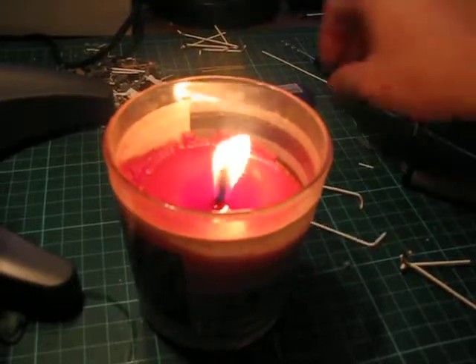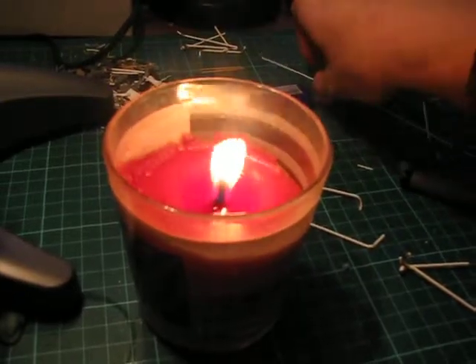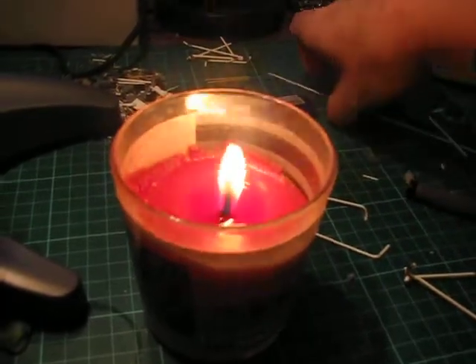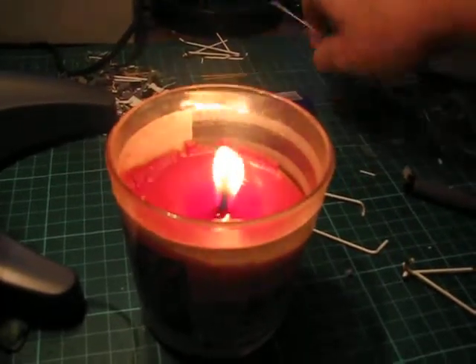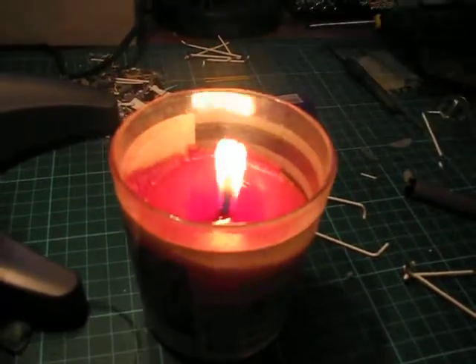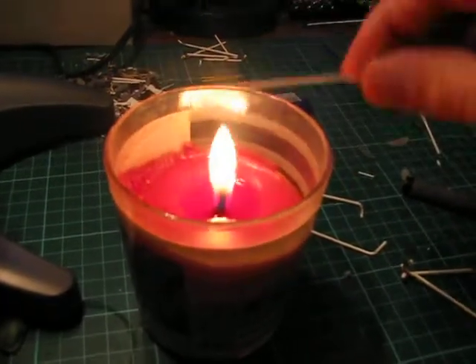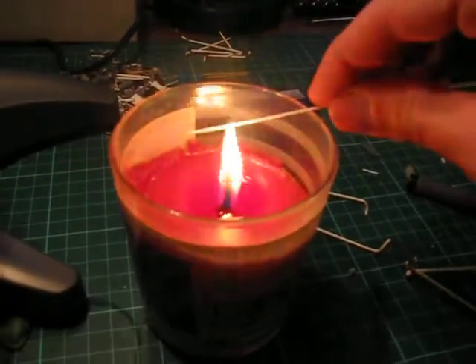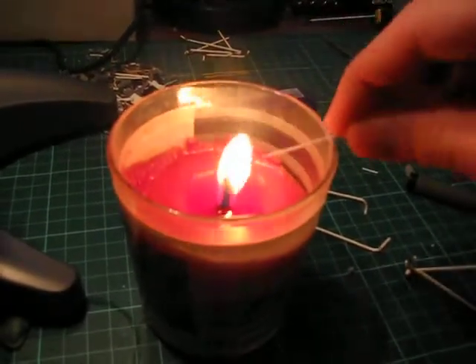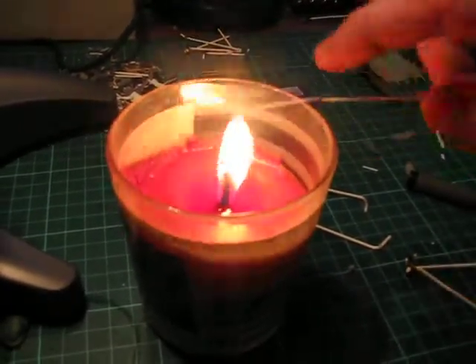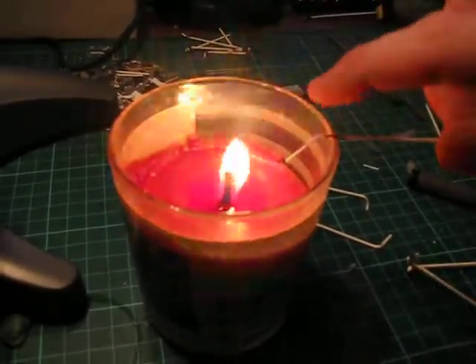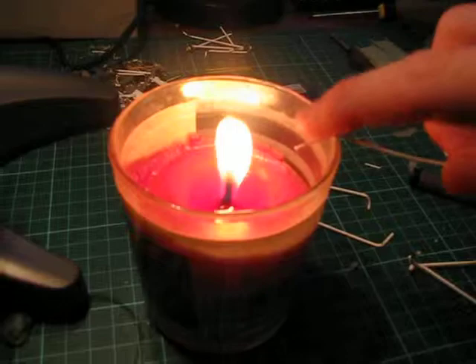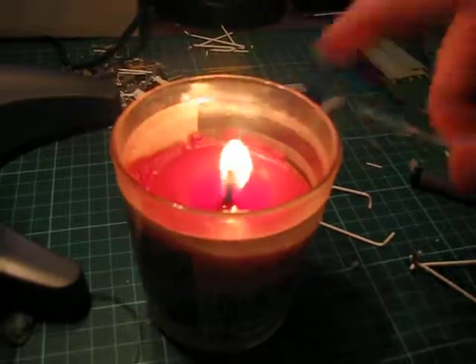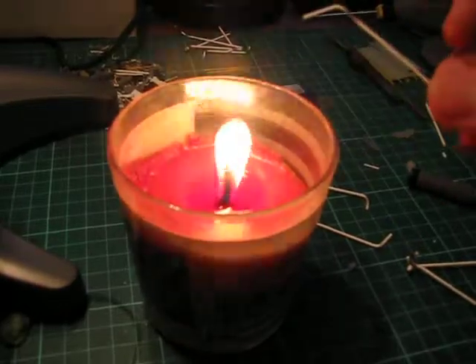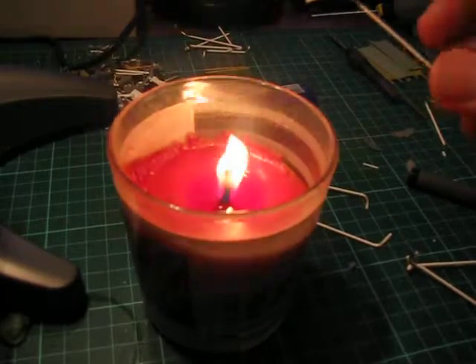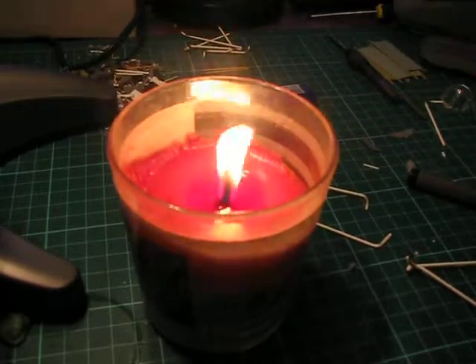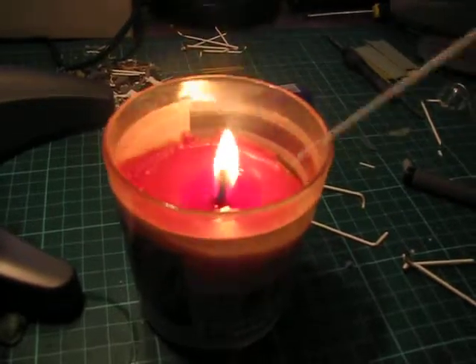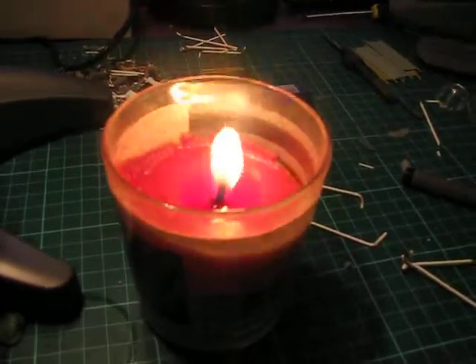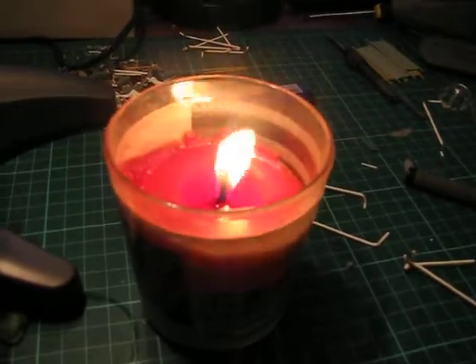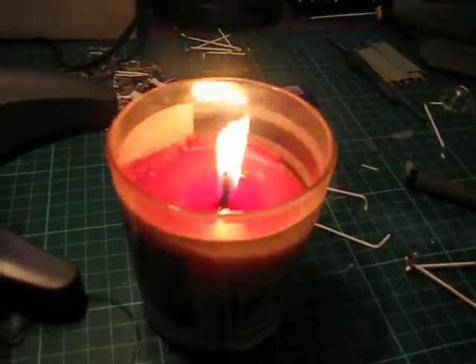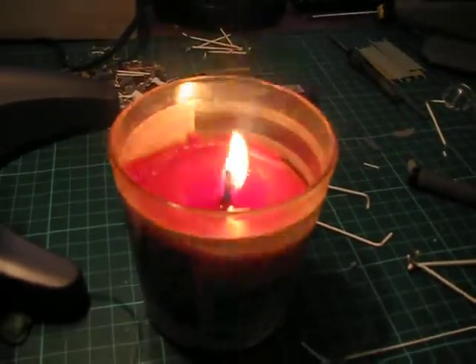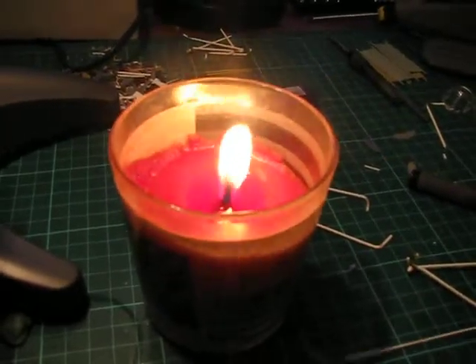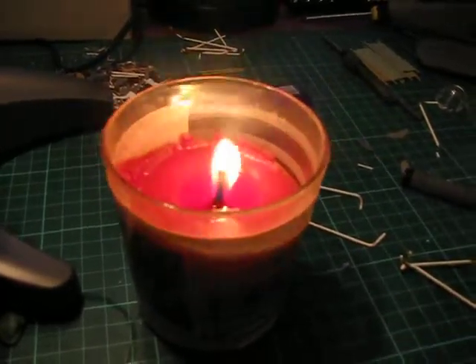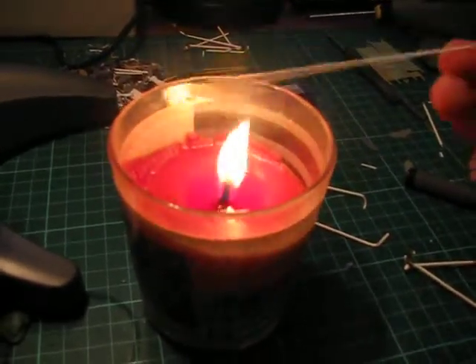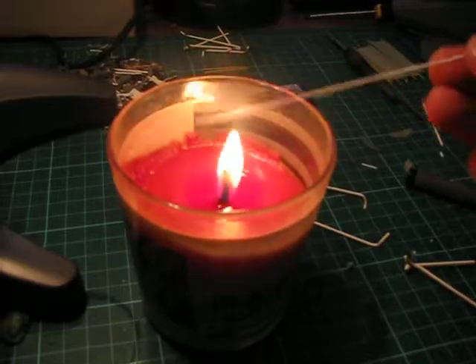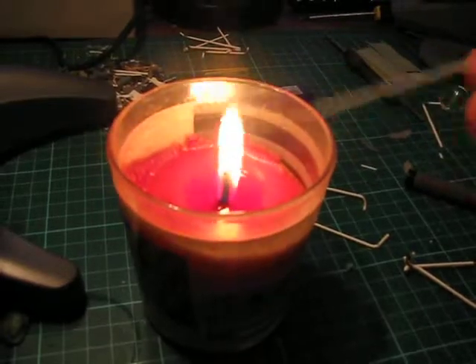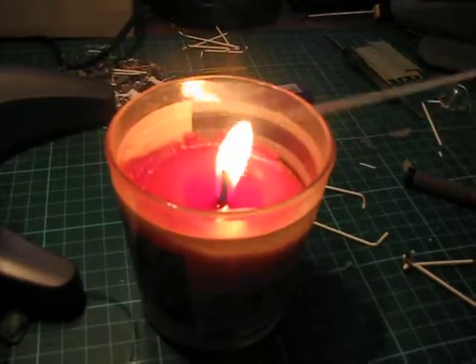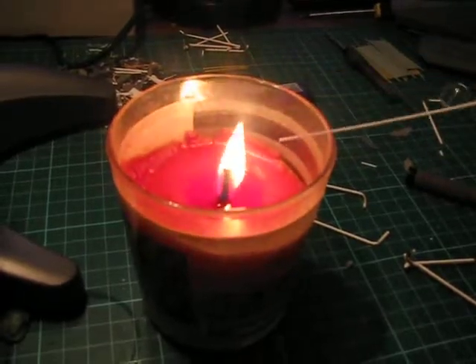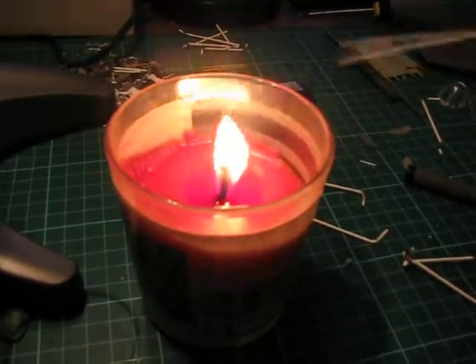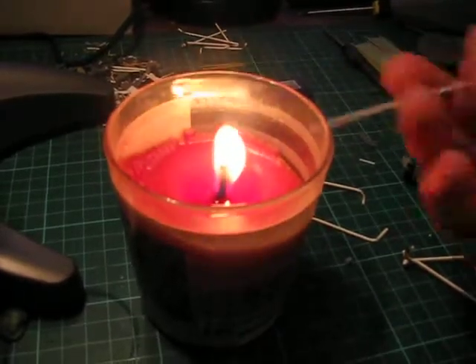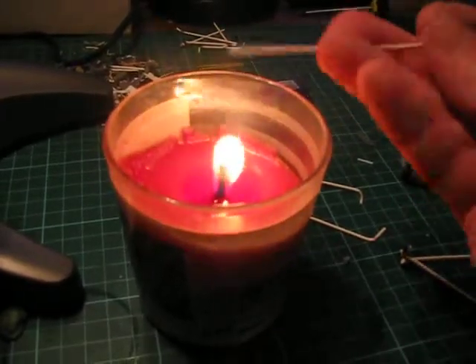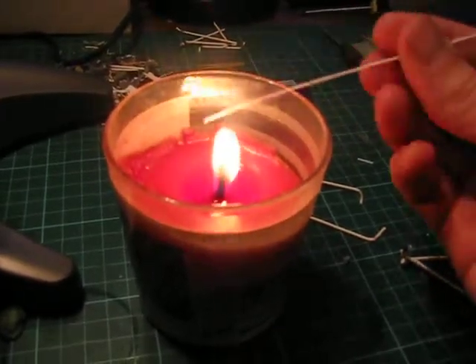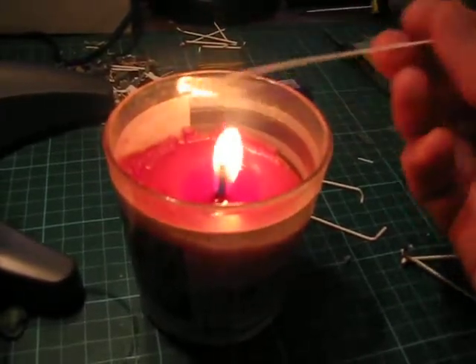Different rods will have different times. That one just needed one brush through — in some cases it's barely even on, you don't even need to go through the flame.